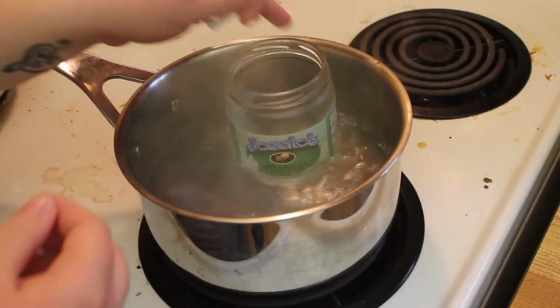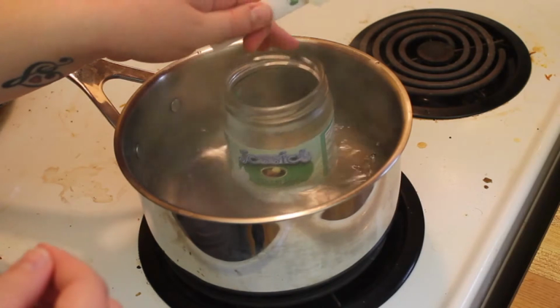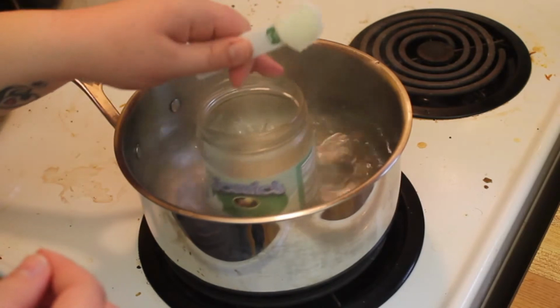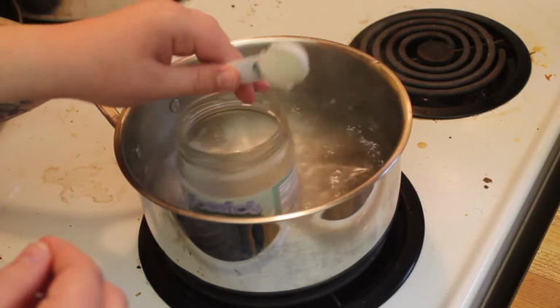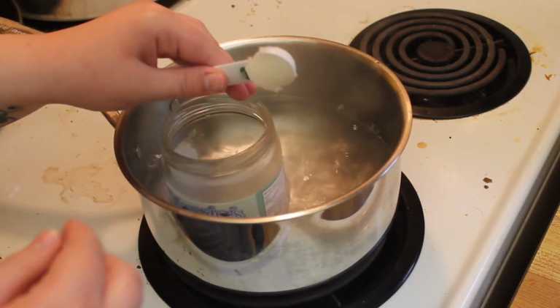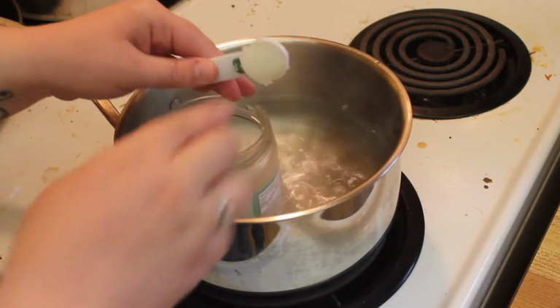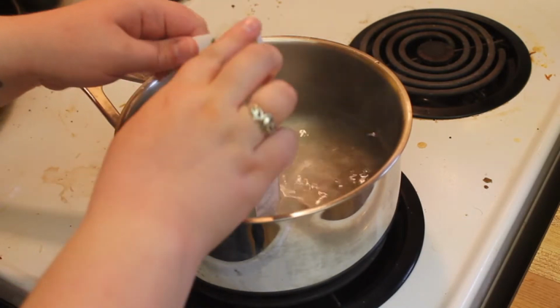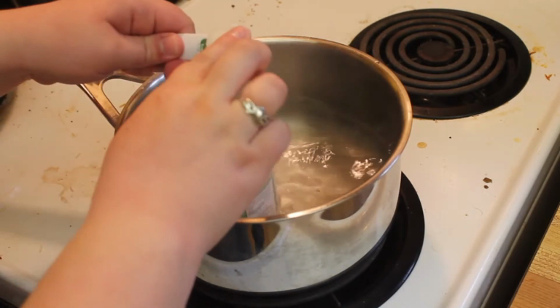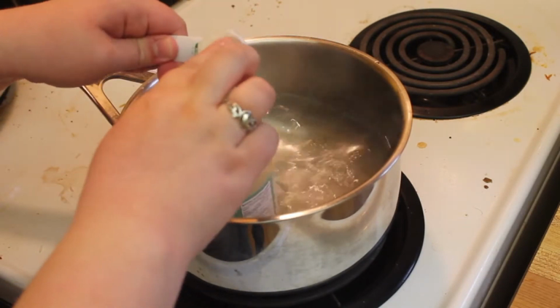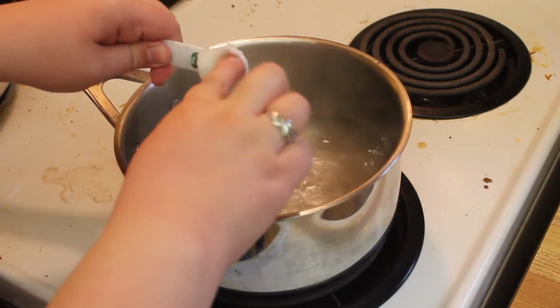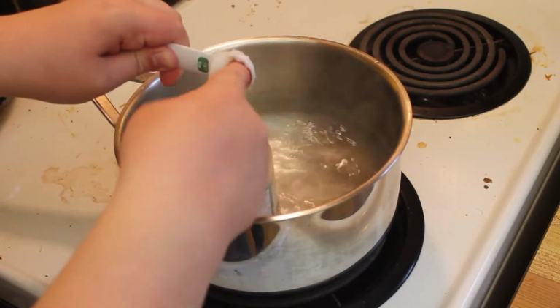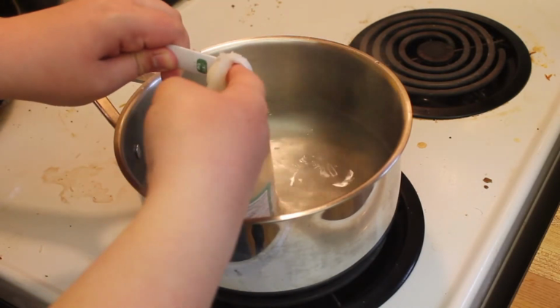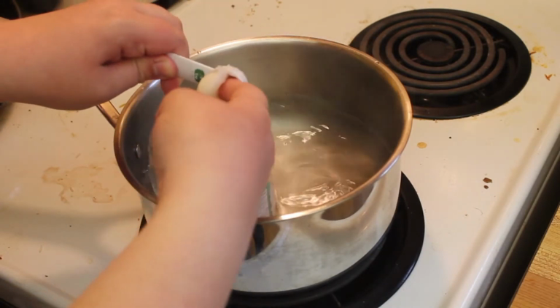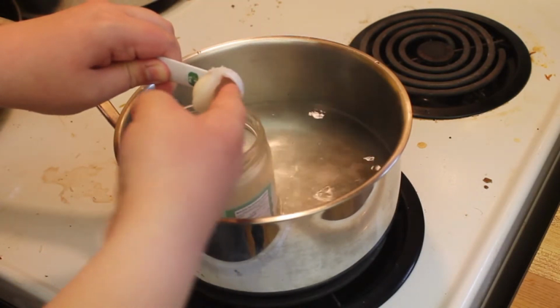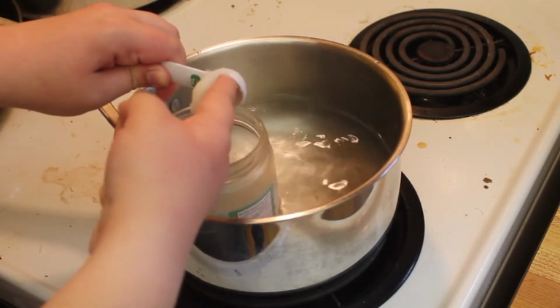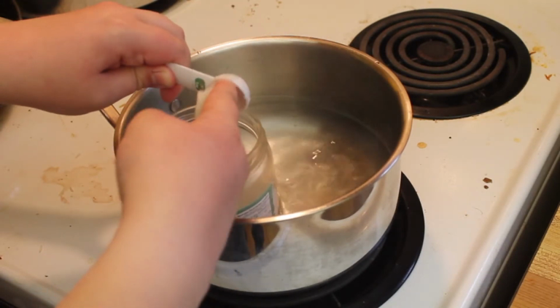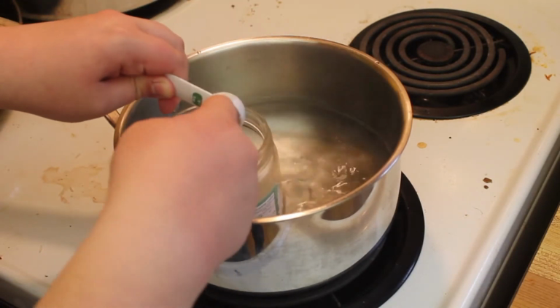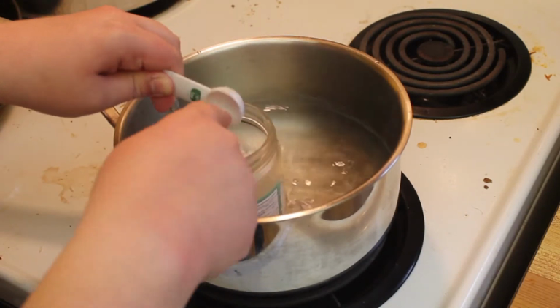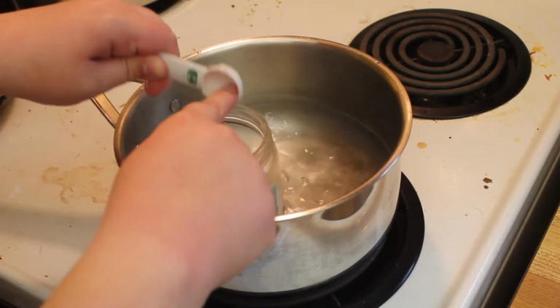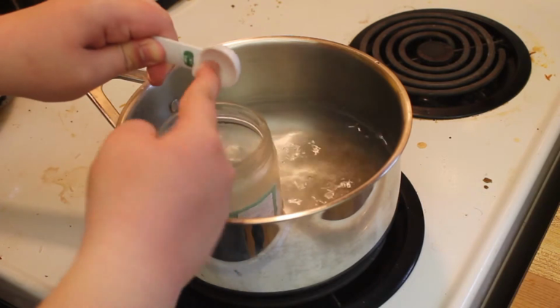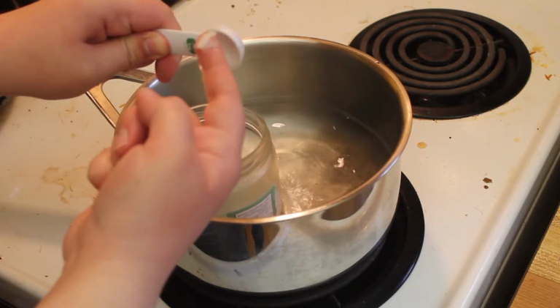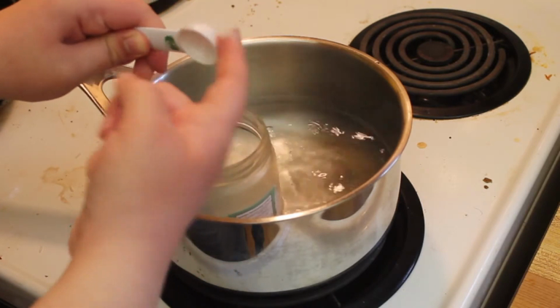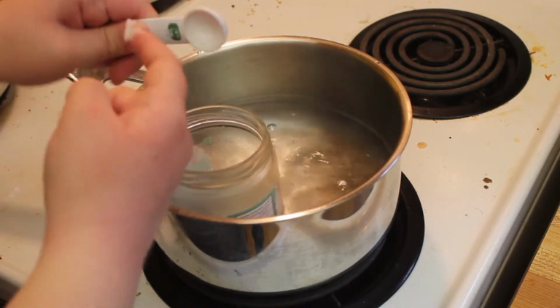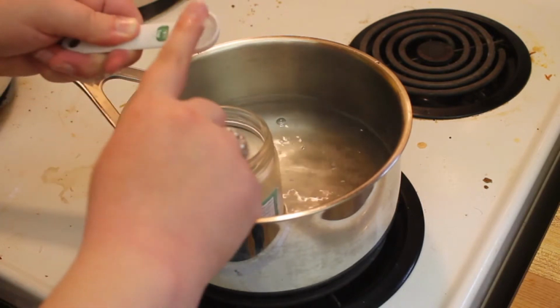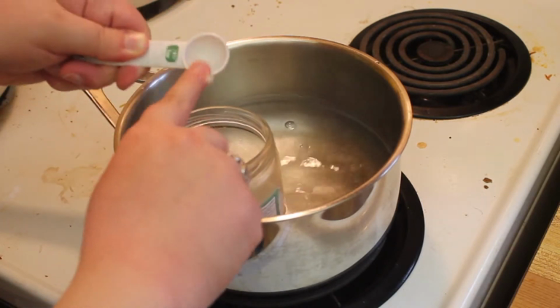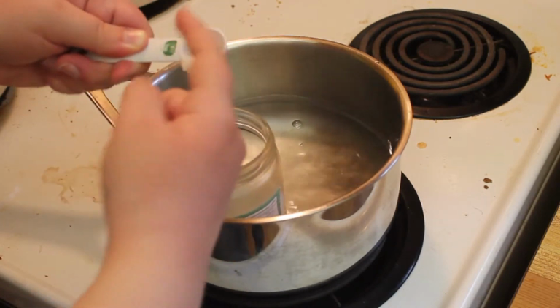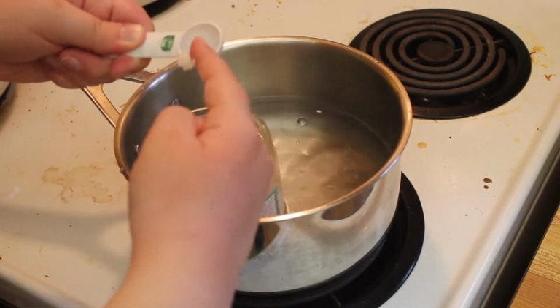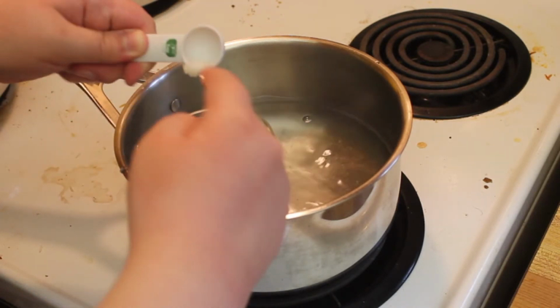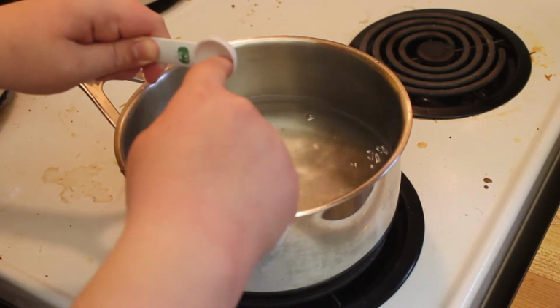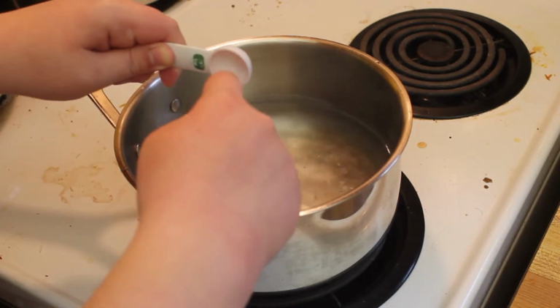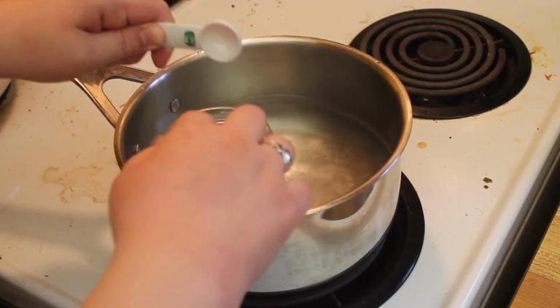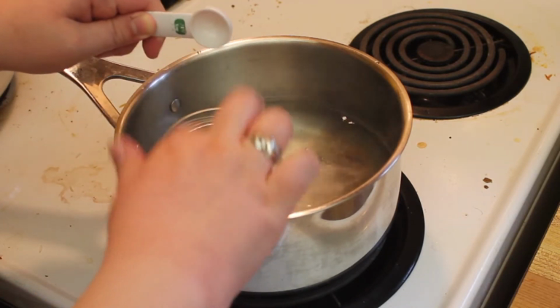Once your water comes to a boil, turn the heat down and add your one teaspoon of coconut oil to the jar.